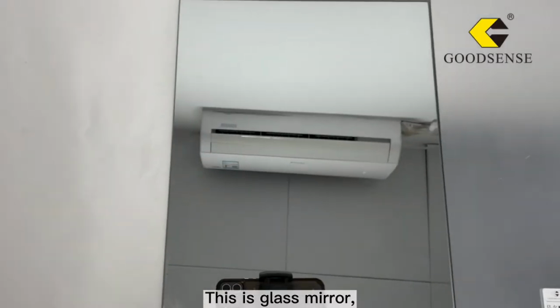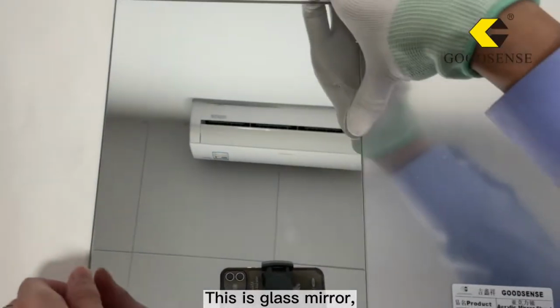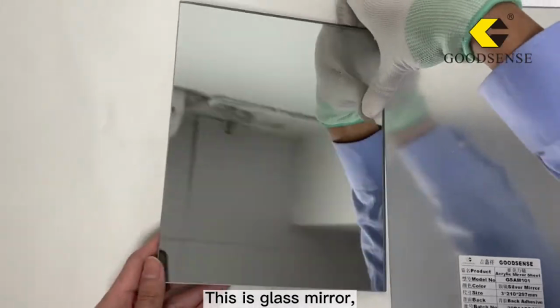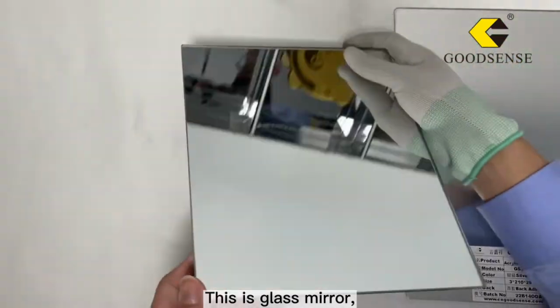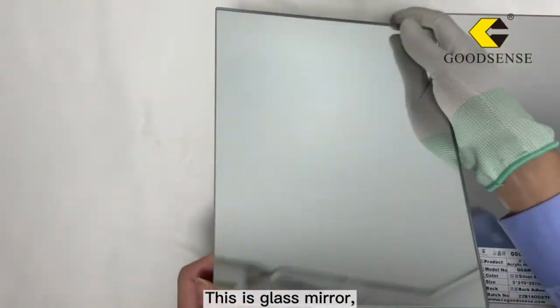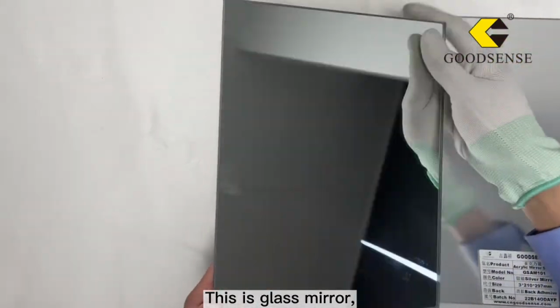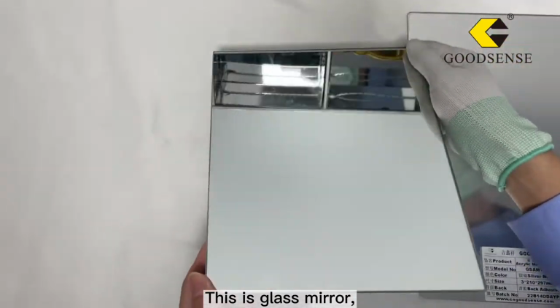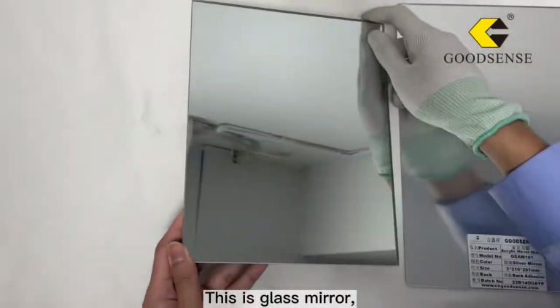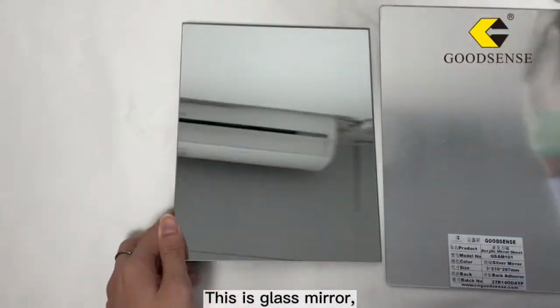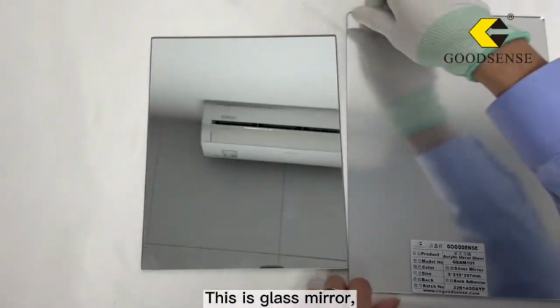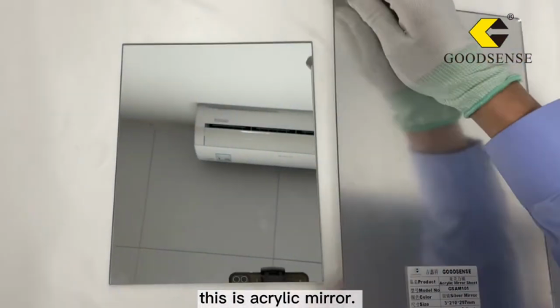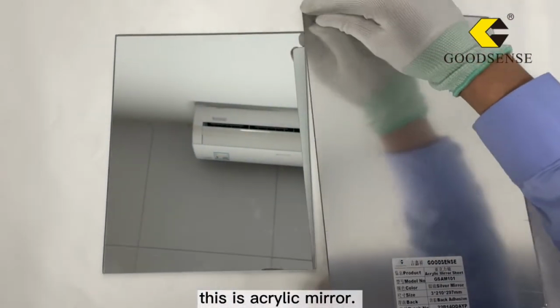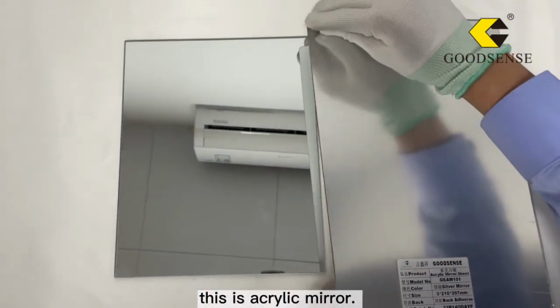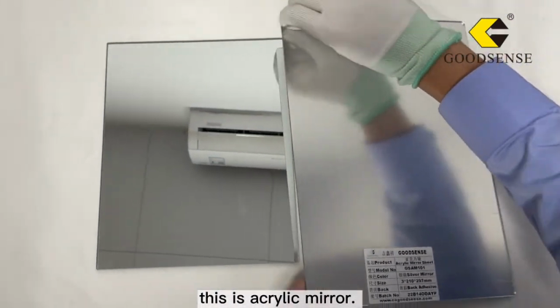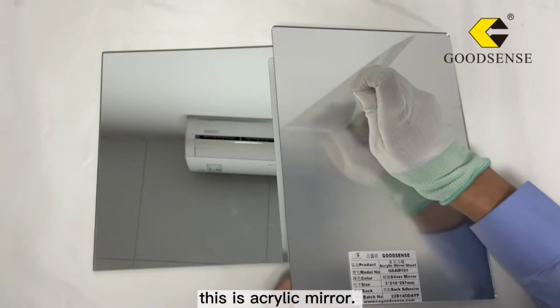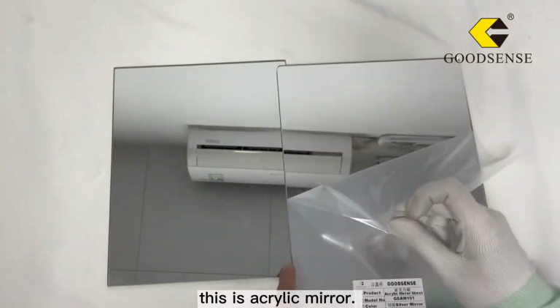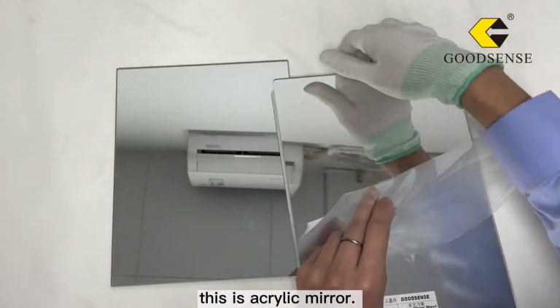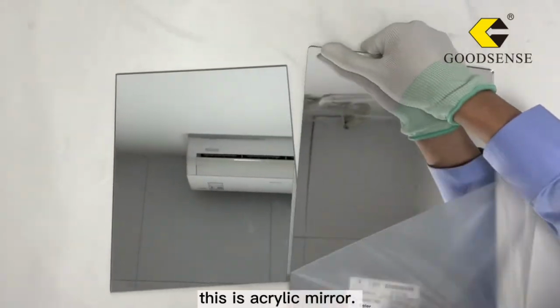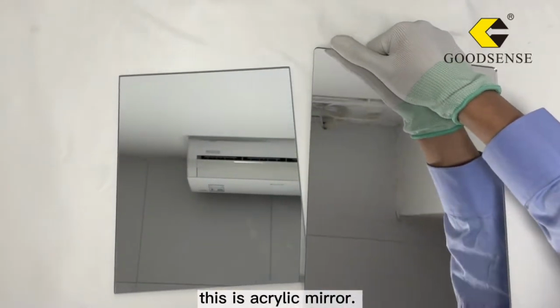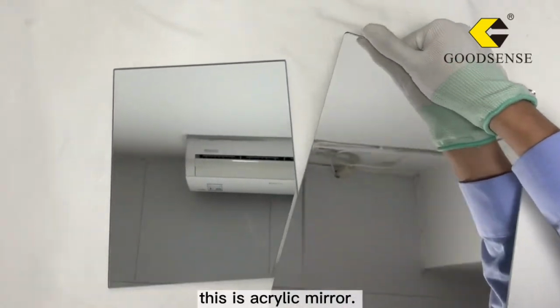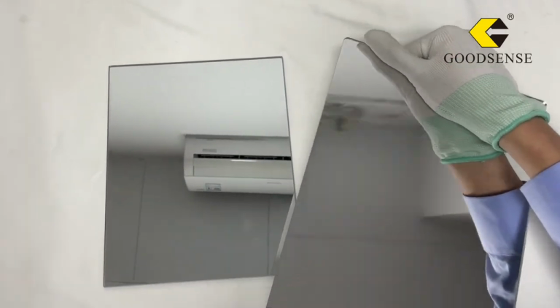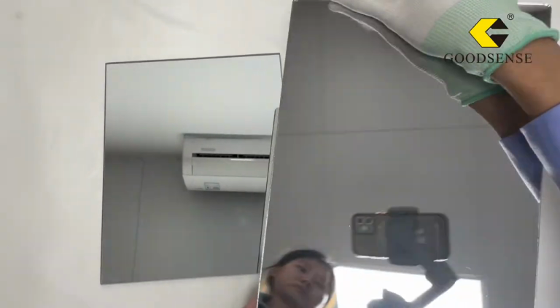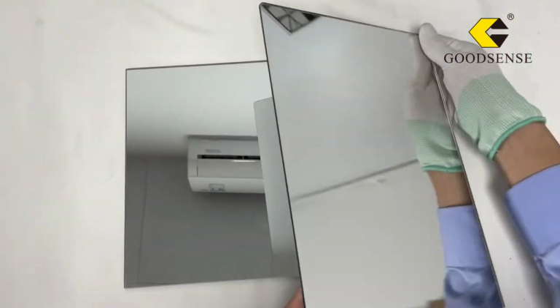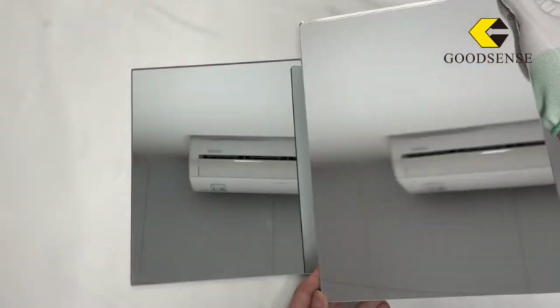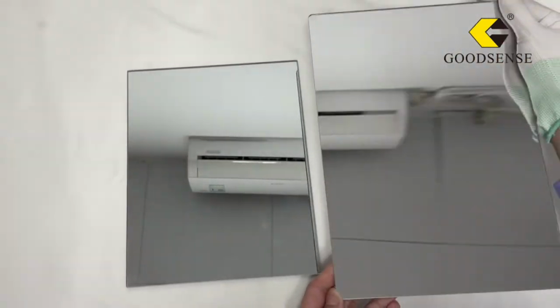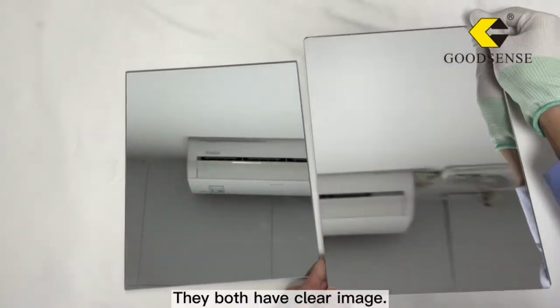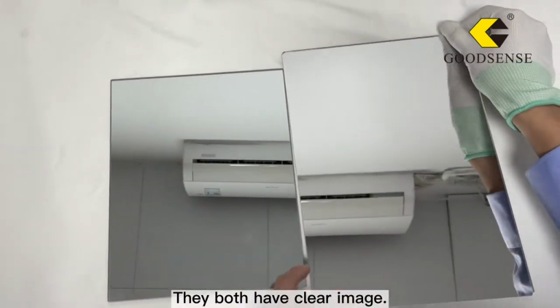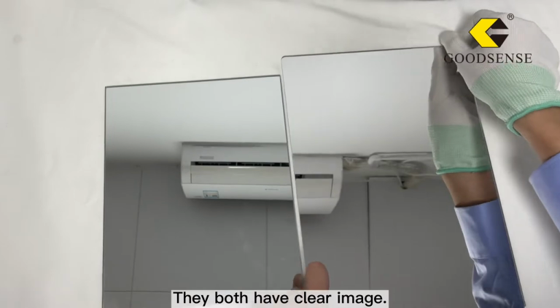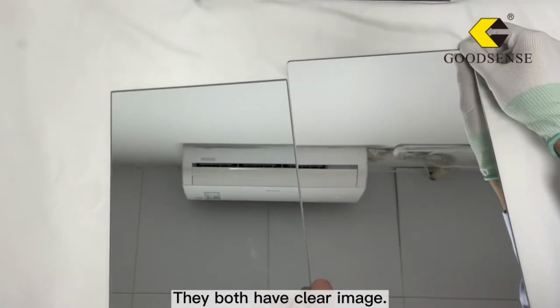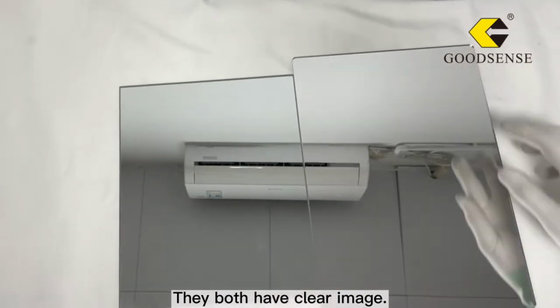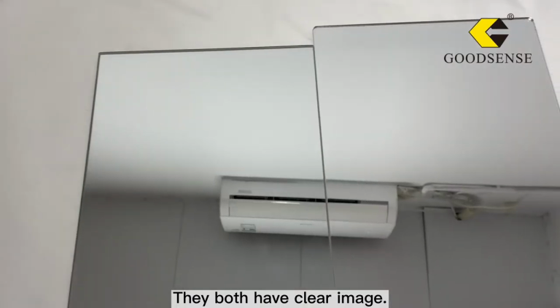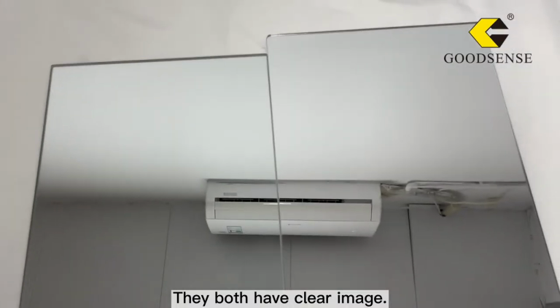This is a glass mirror, and this is an acrylic mirror. They both have a clear image.